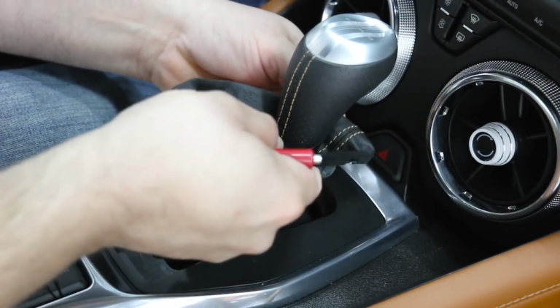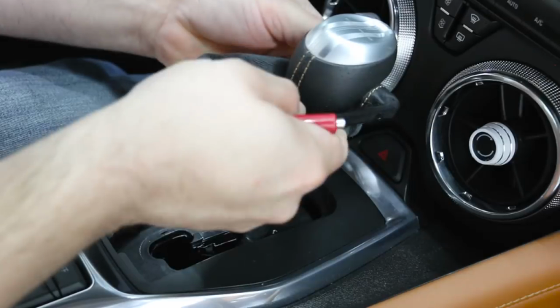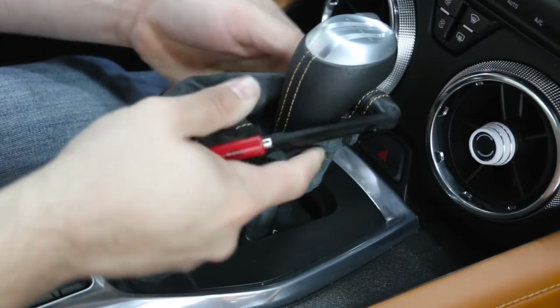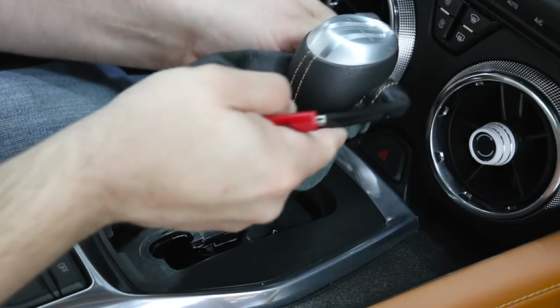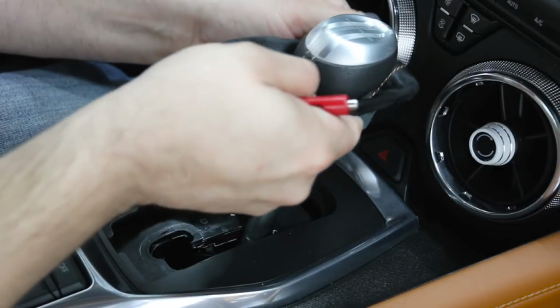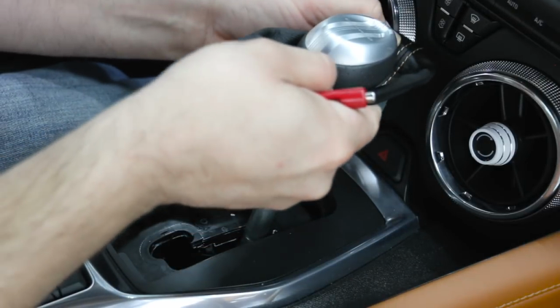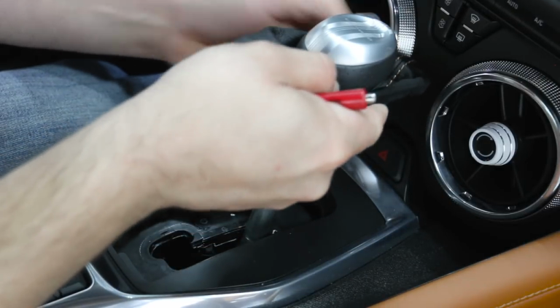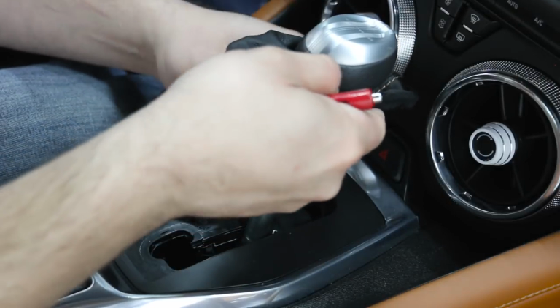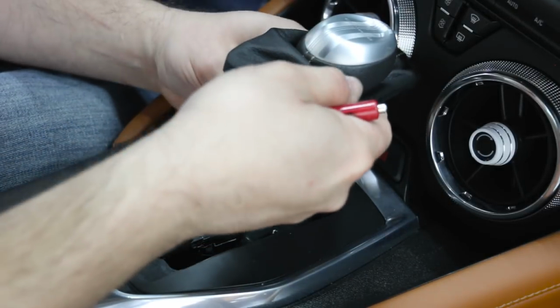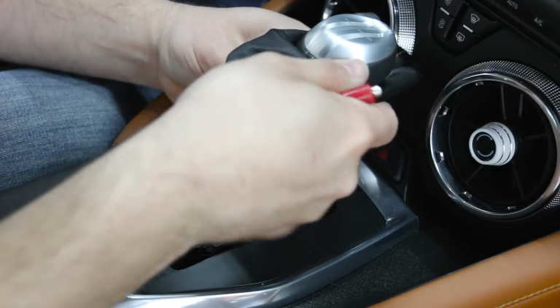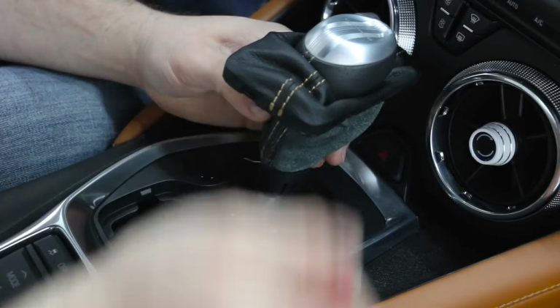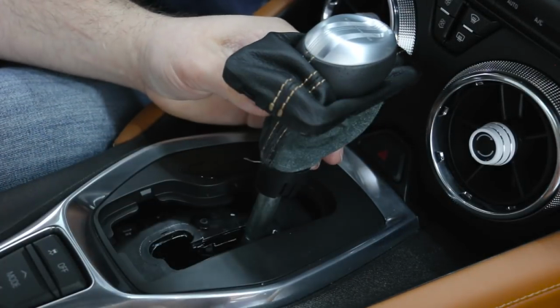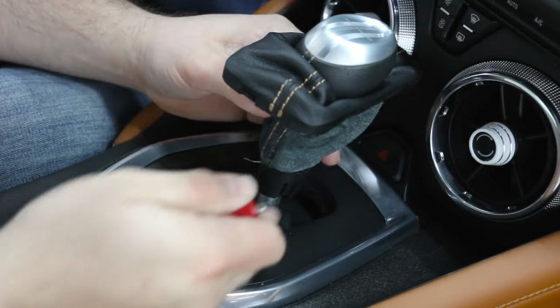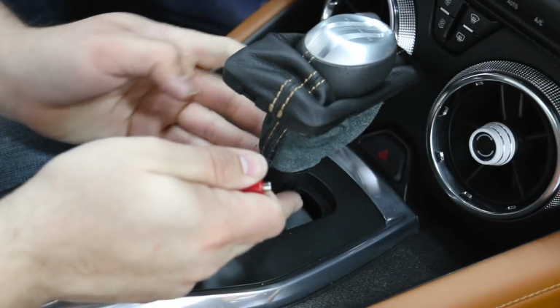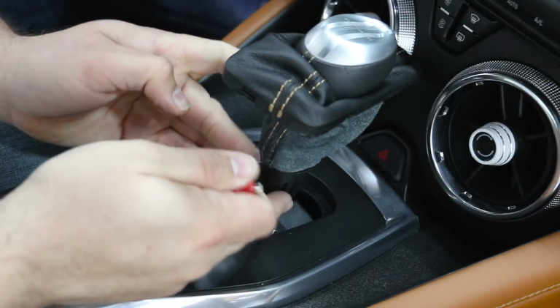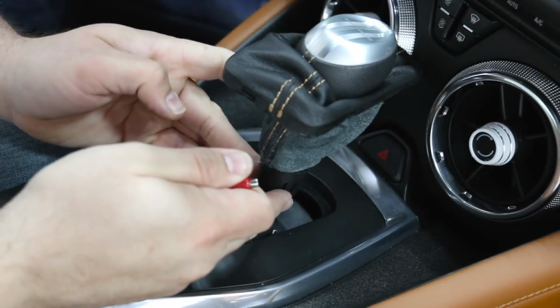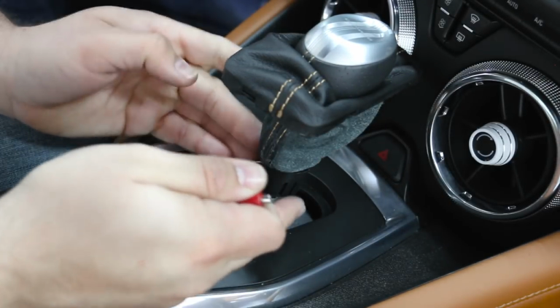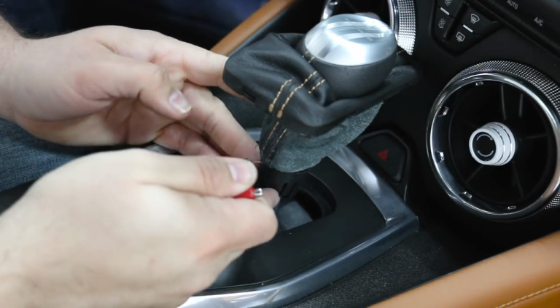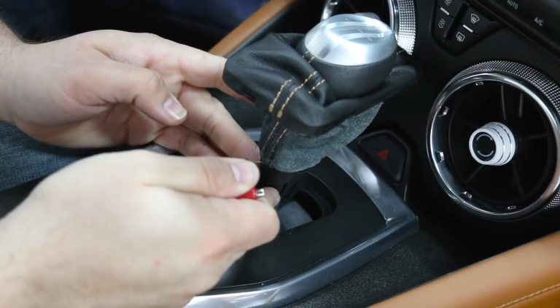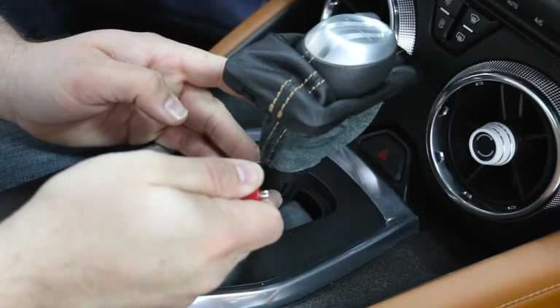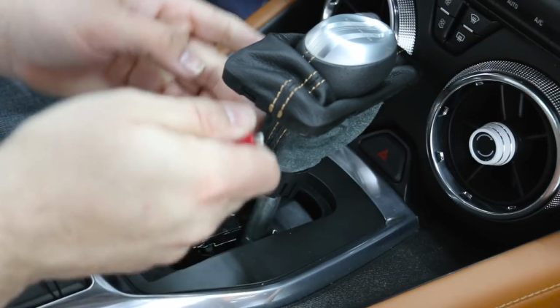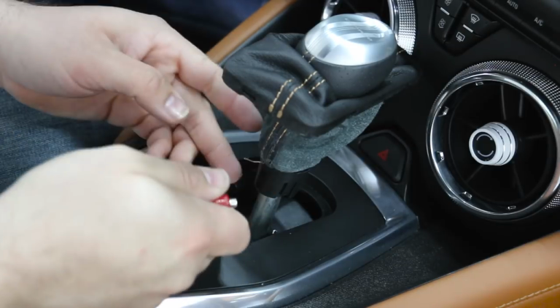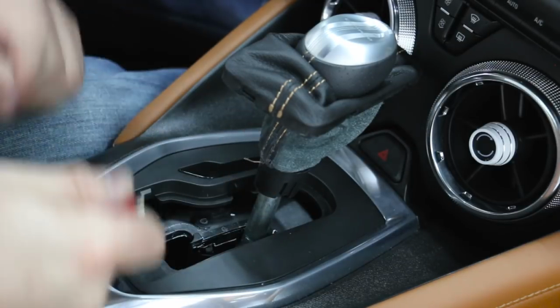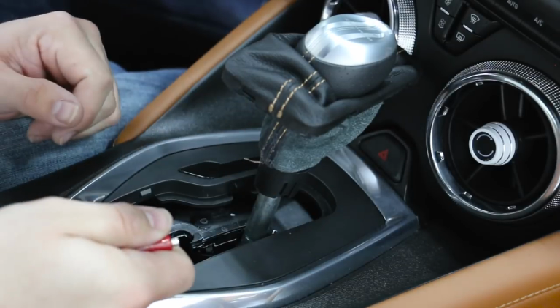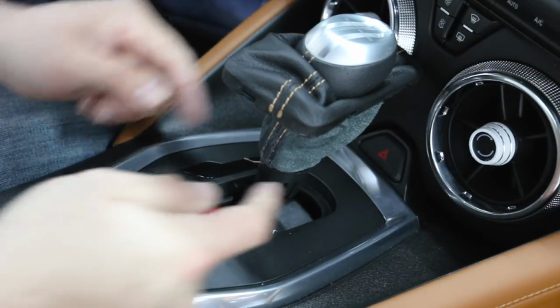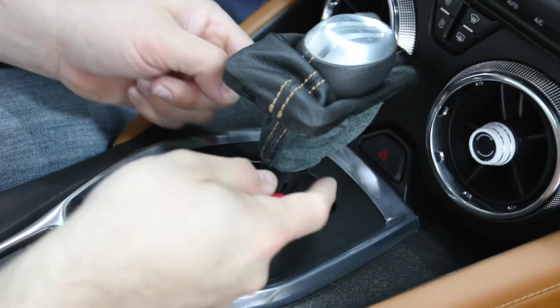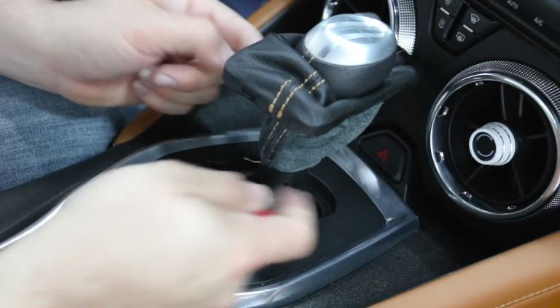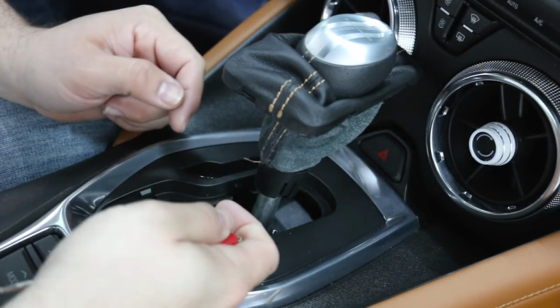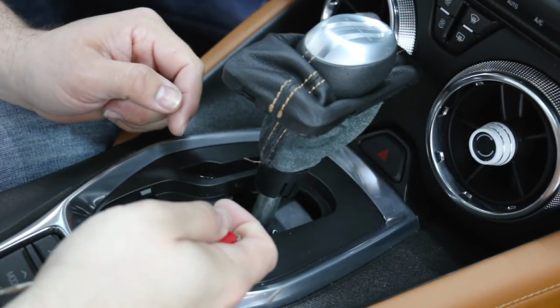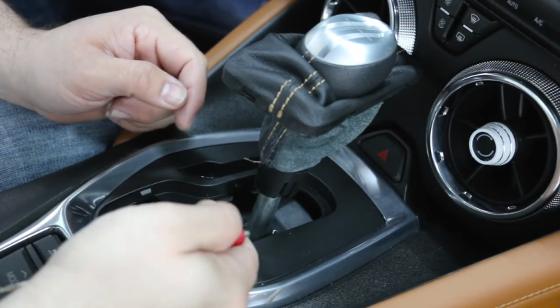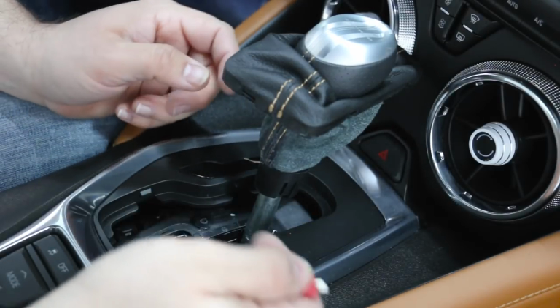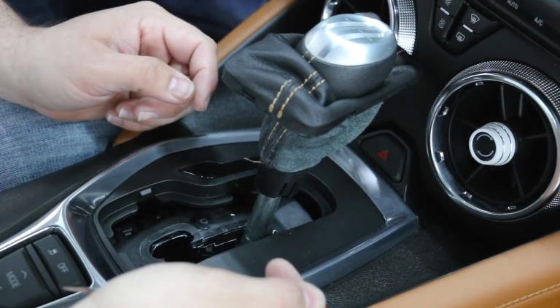We'll pick it up out of the way, and that will expose the two clips that we need to disconnect so we can pull the entire boot down, allowing us to get to the clip for the shifter itself.